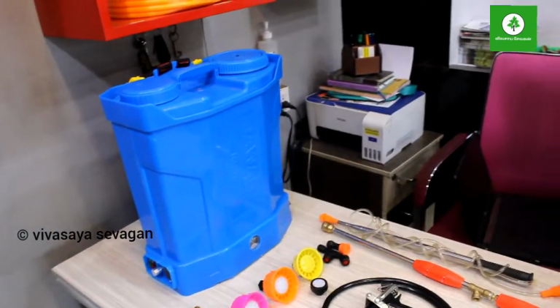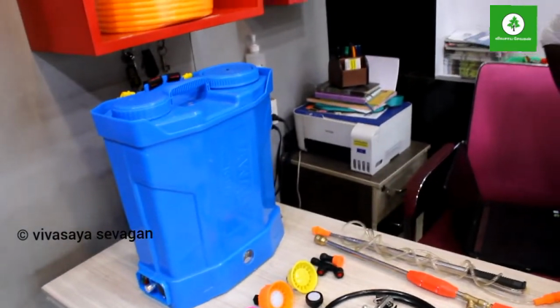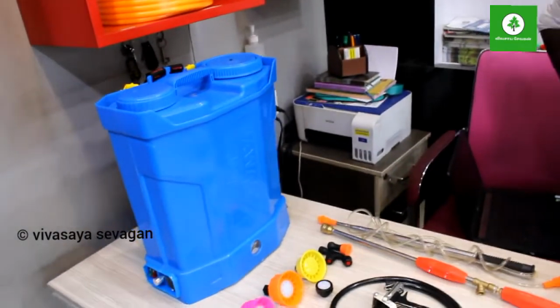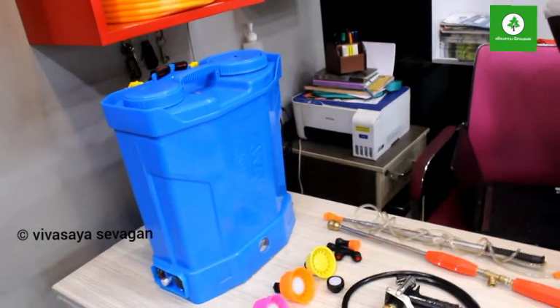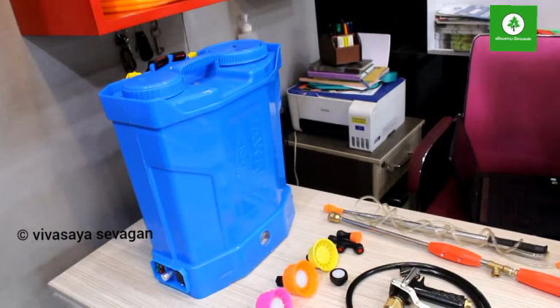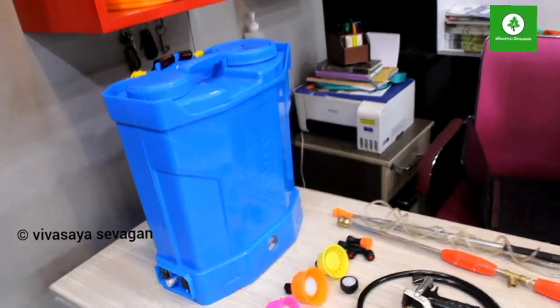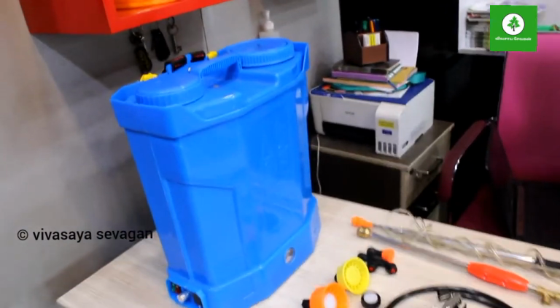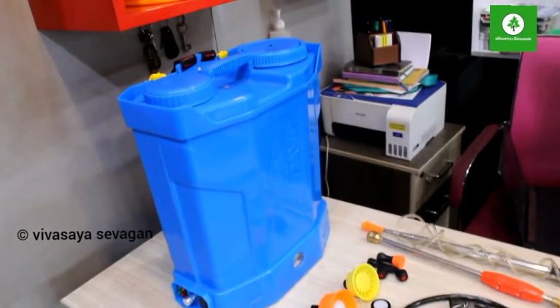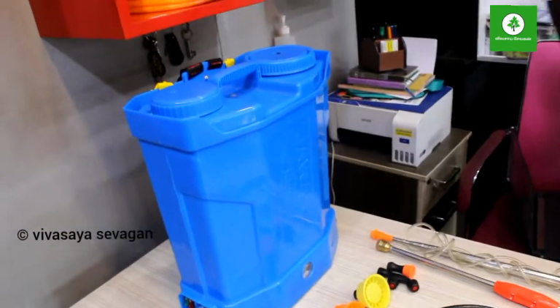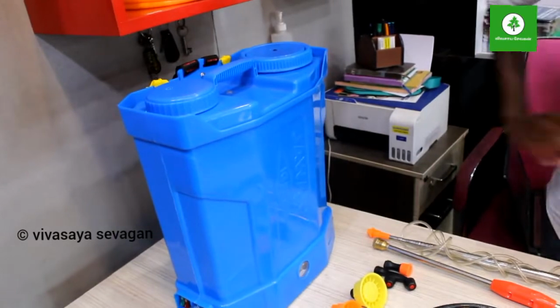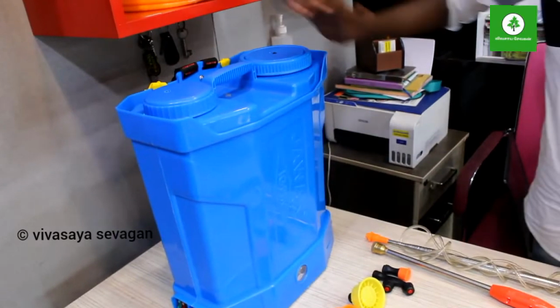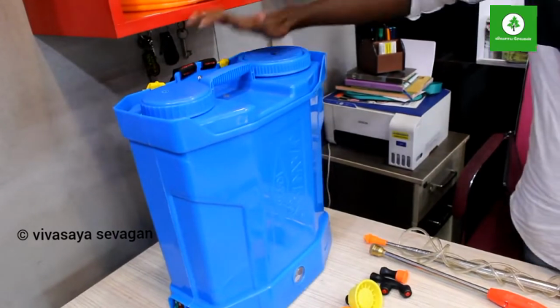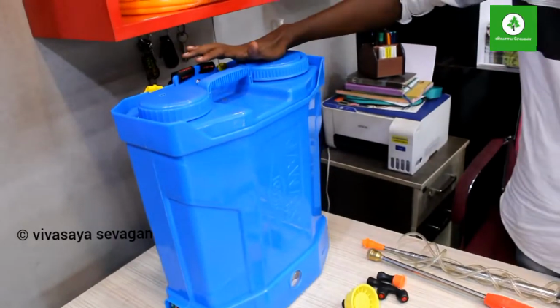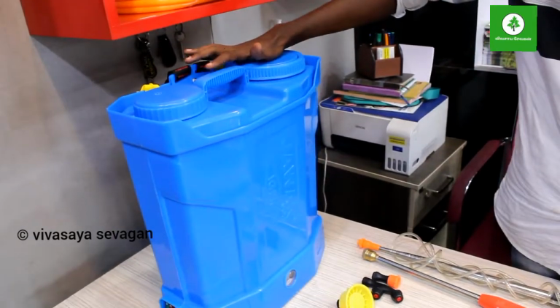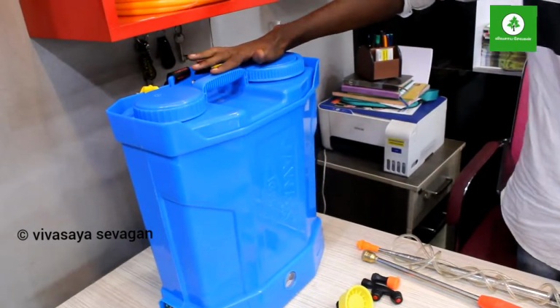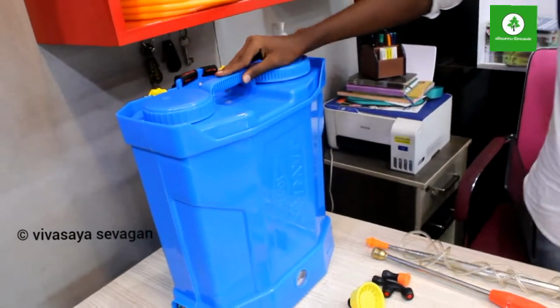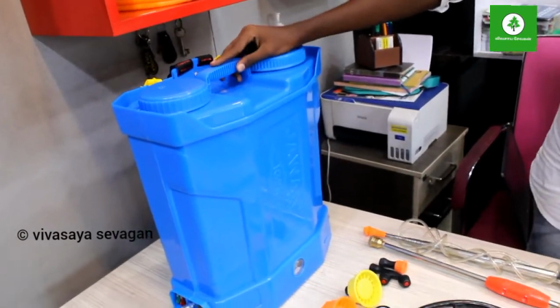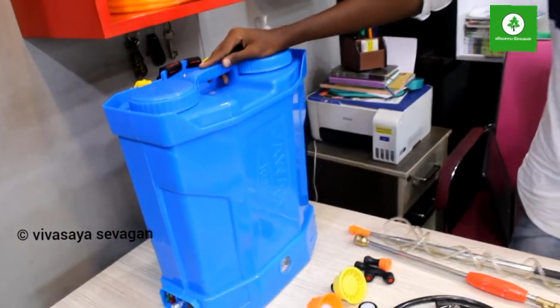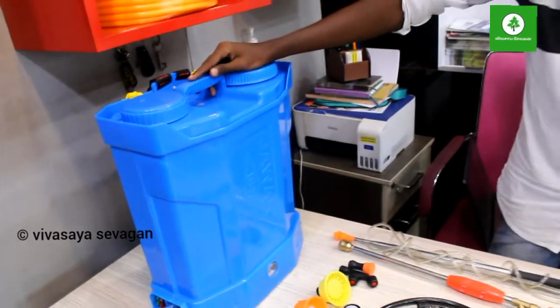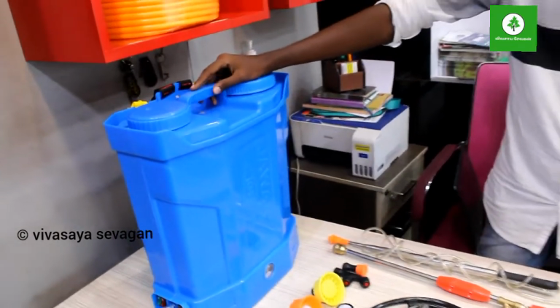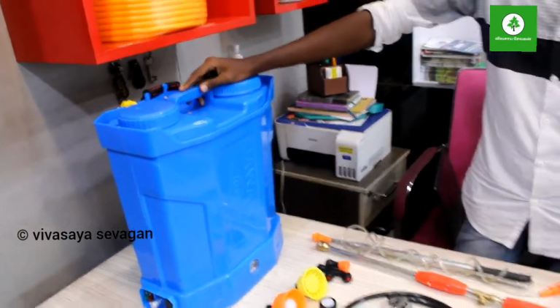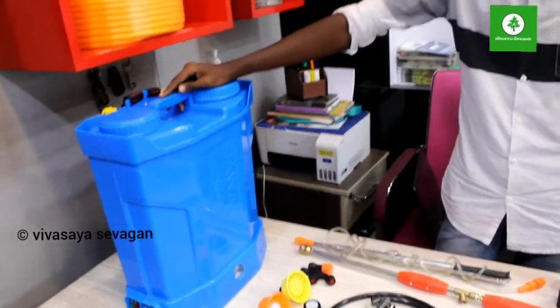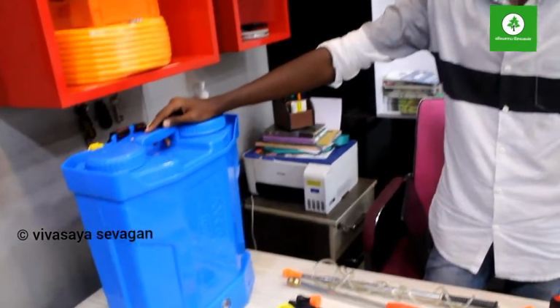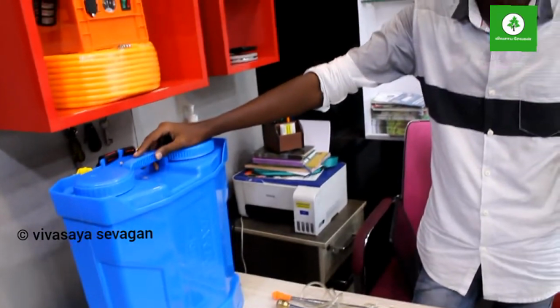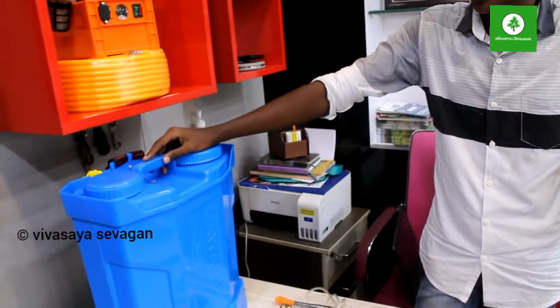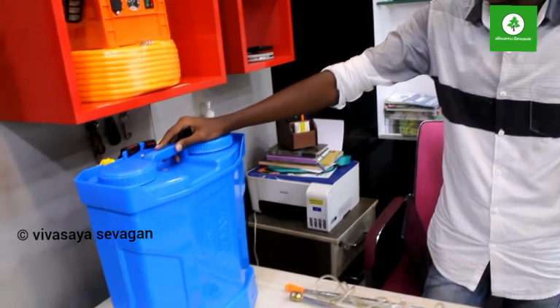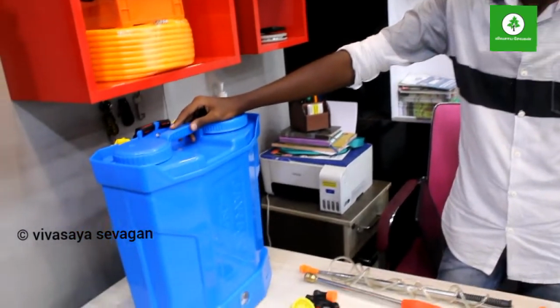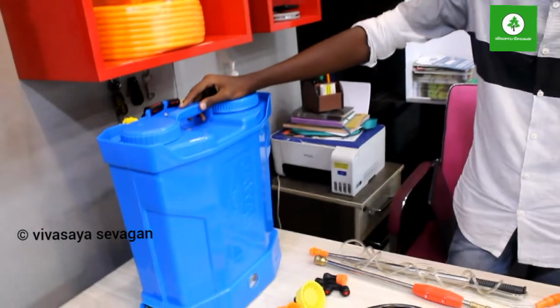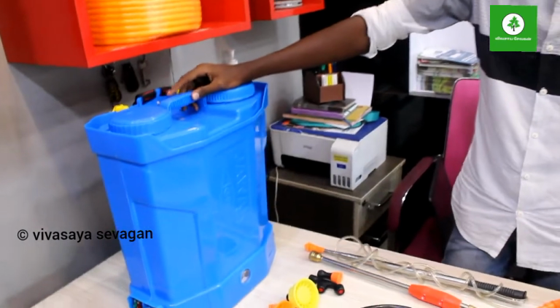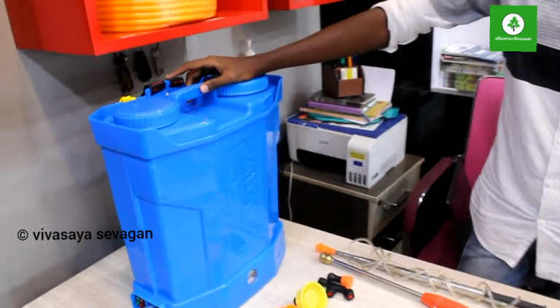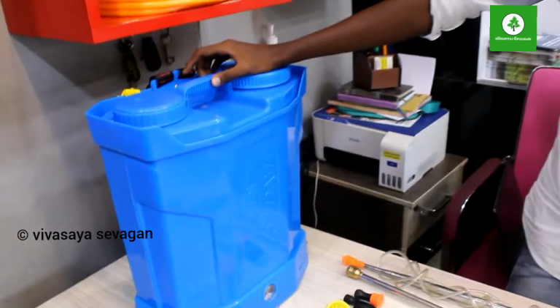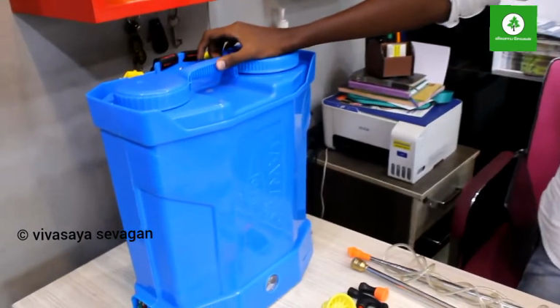My name is Naveen, and I'm going to use these batteries. I can also tell you about the kind of potential and benefit. If you use the battery, you have two batteries.